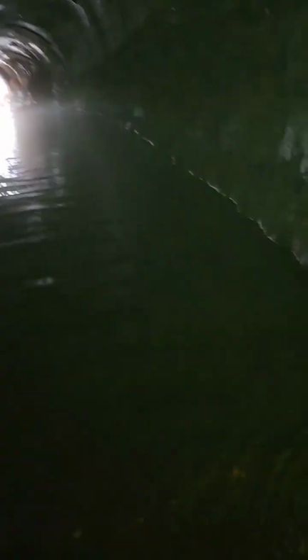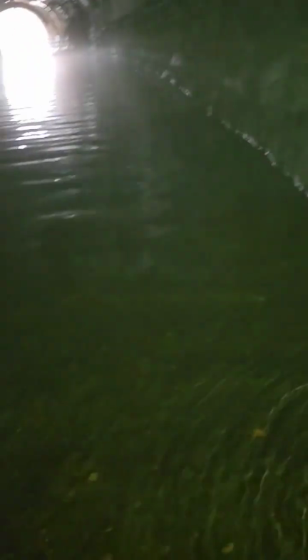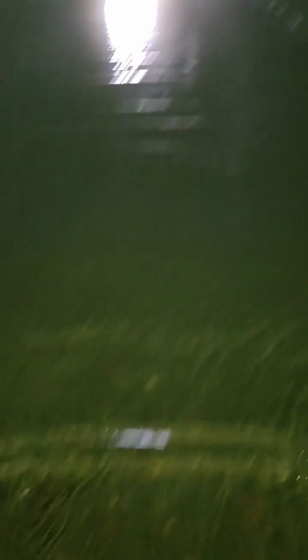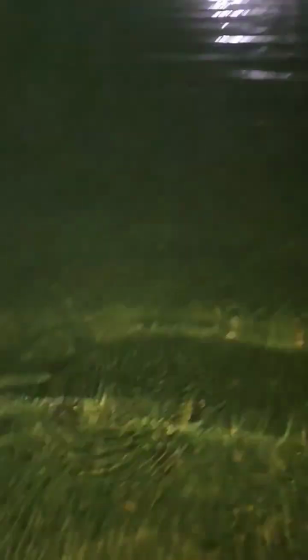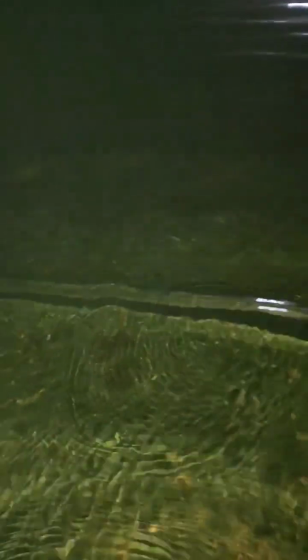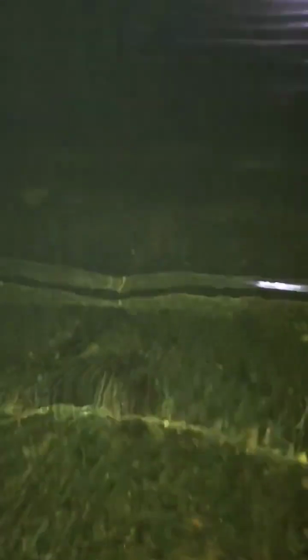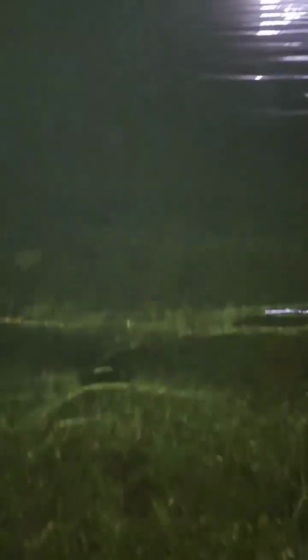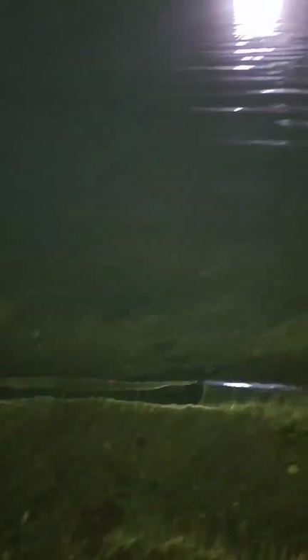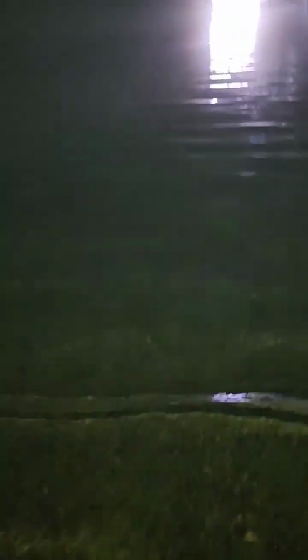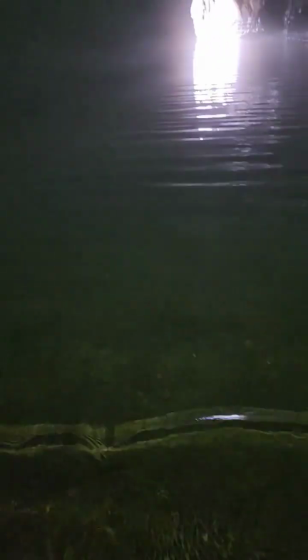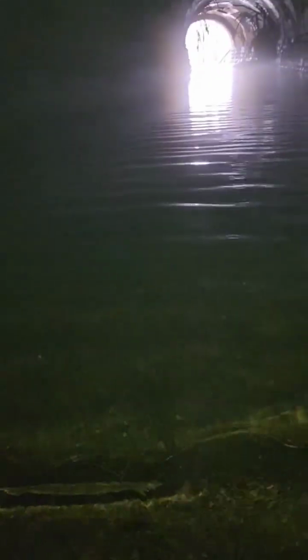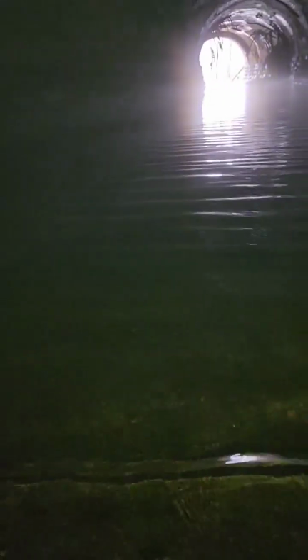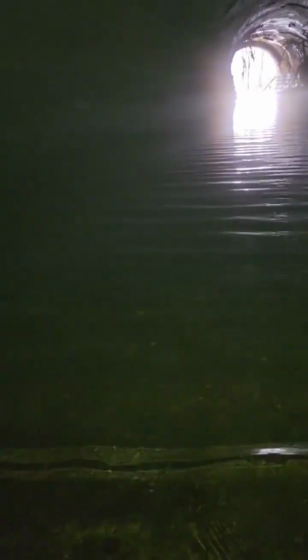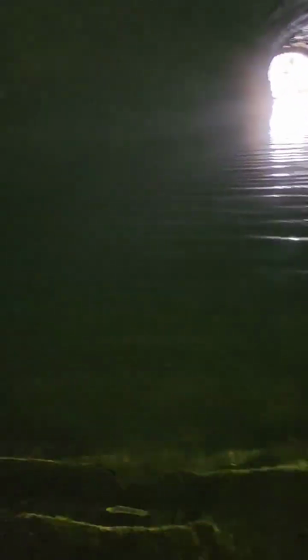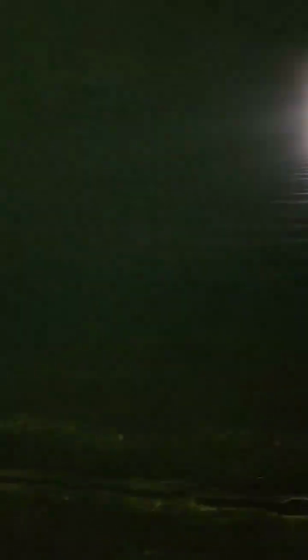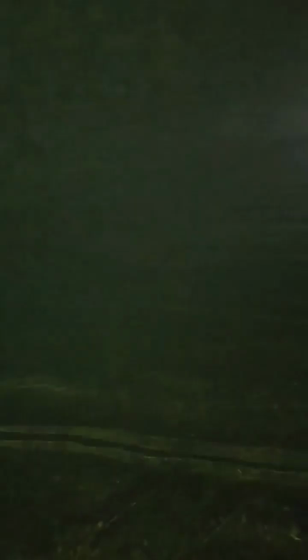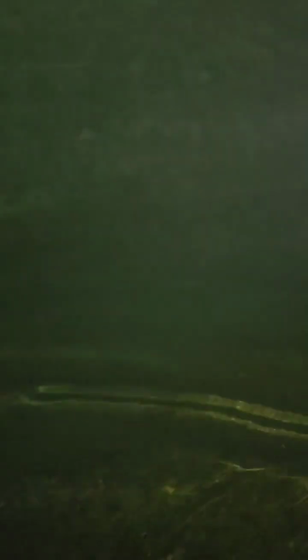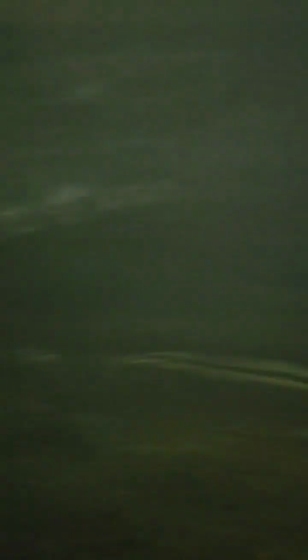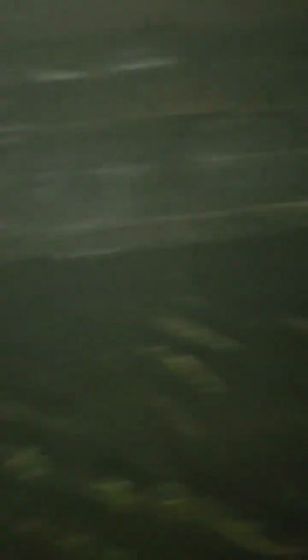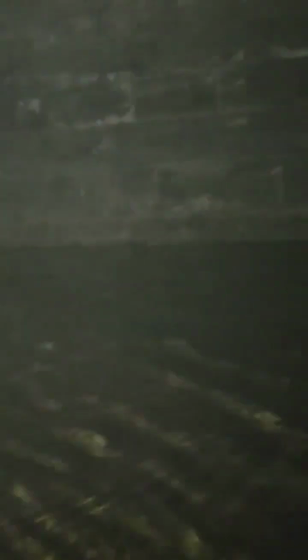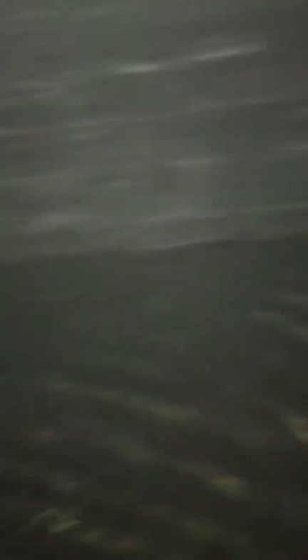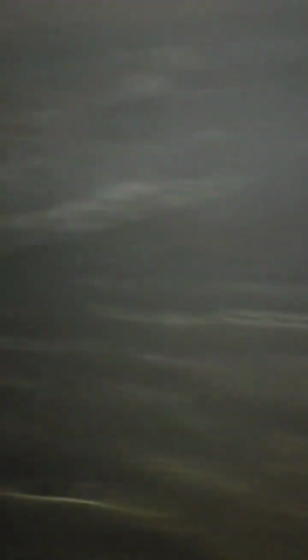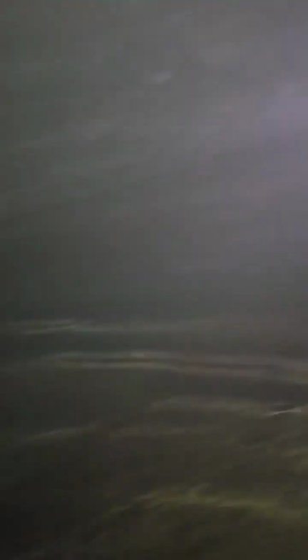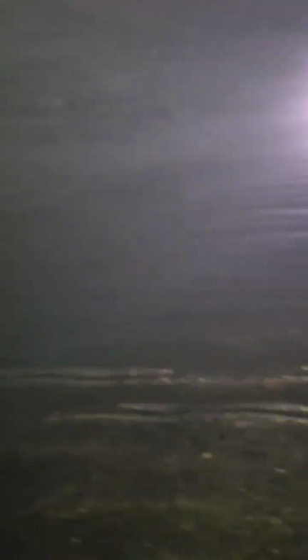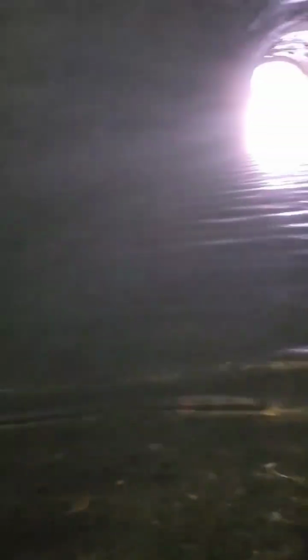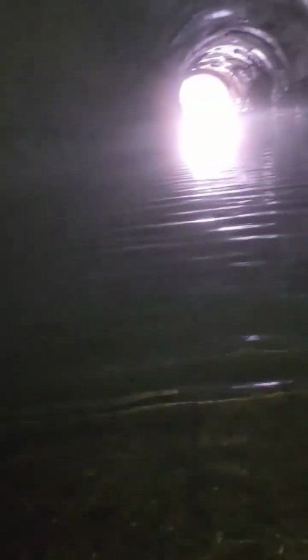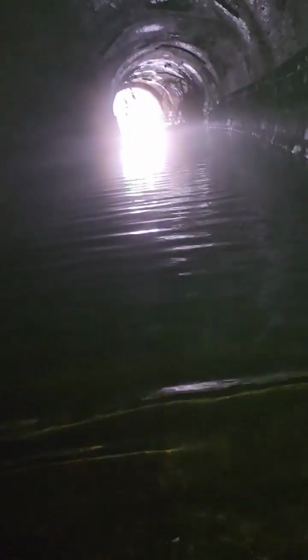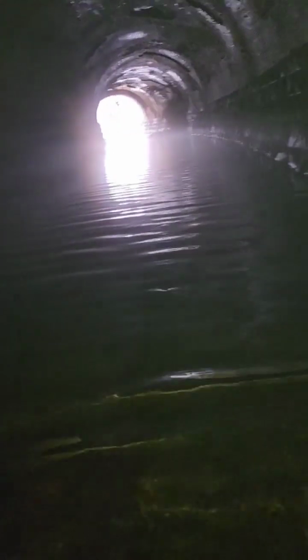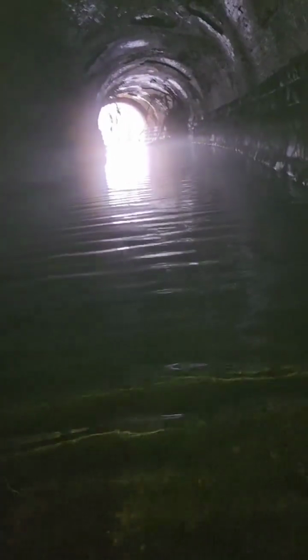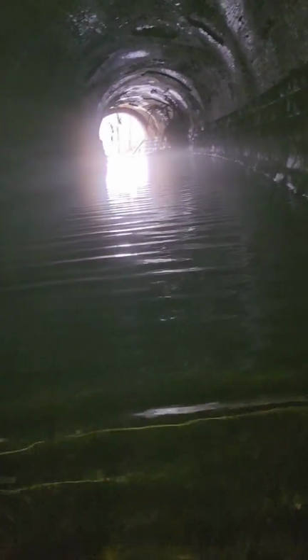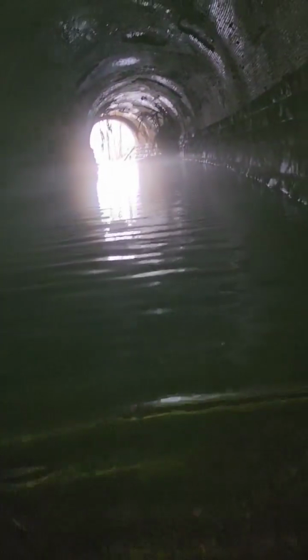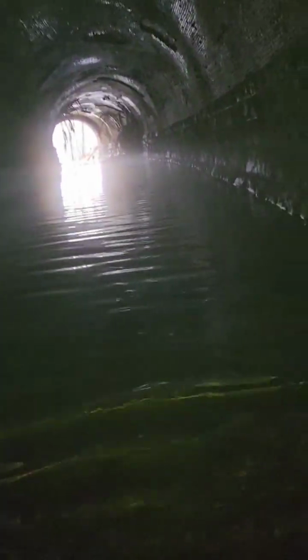It got deeper real quick. Shit. Okay. Now boots are just over the edge. Boots are getting wet. Our feet are getting wet a little.